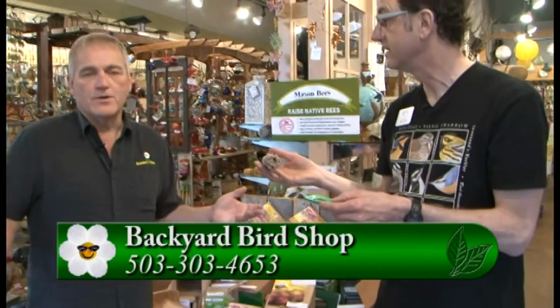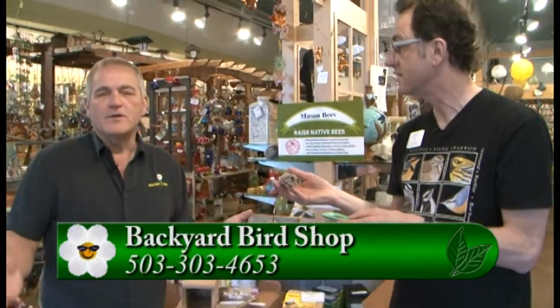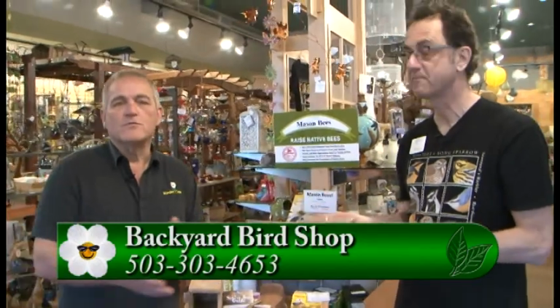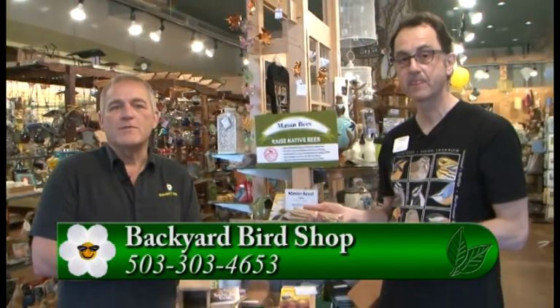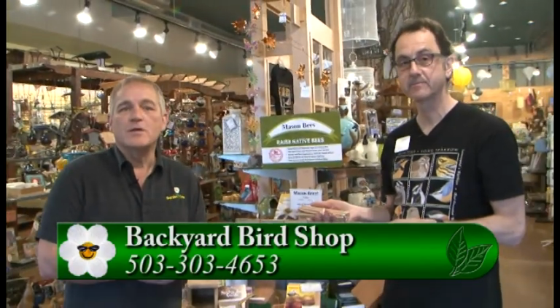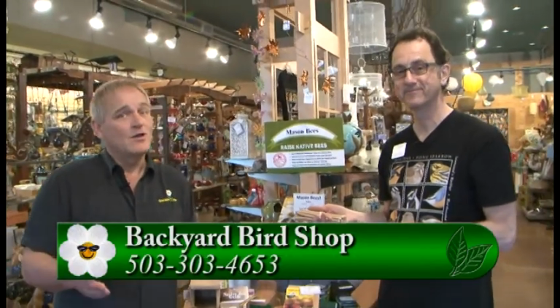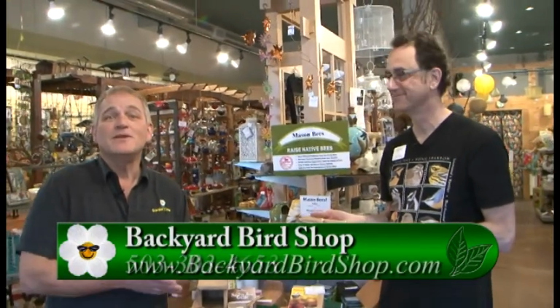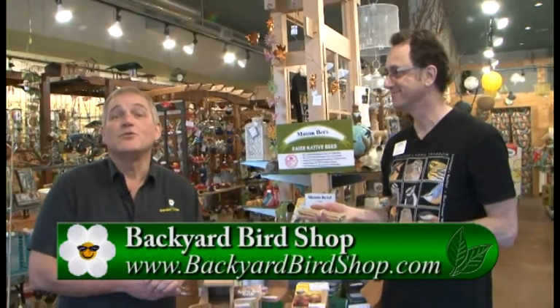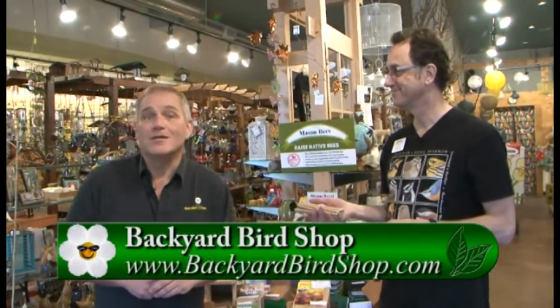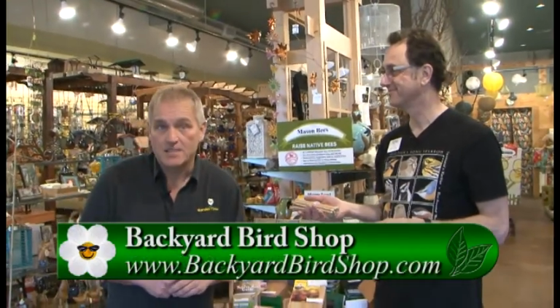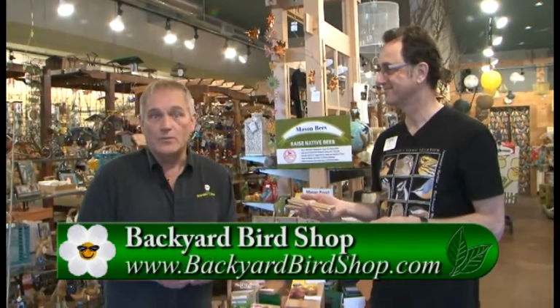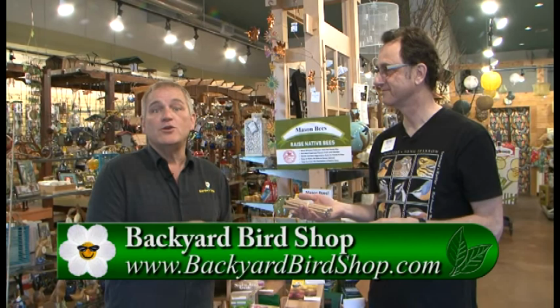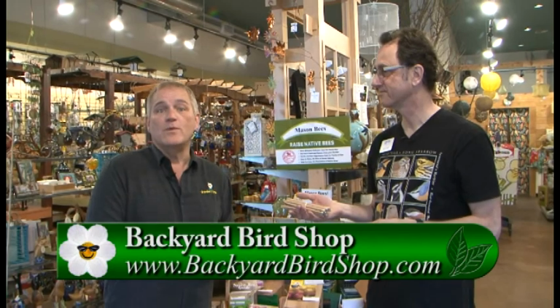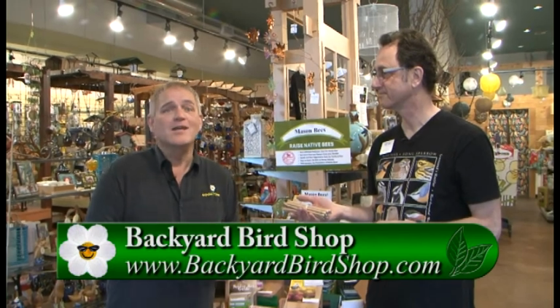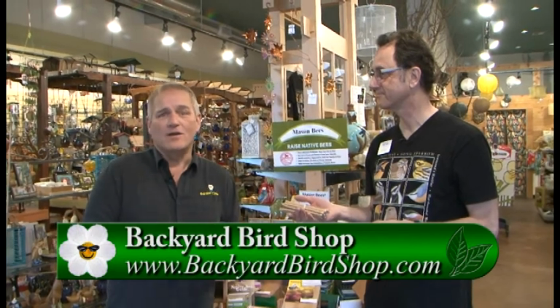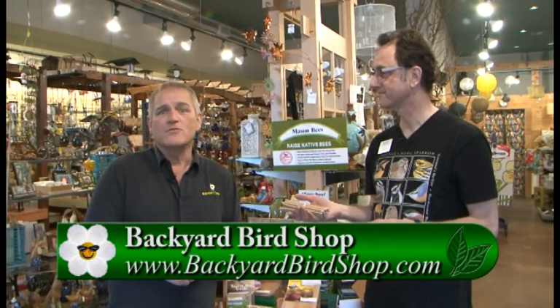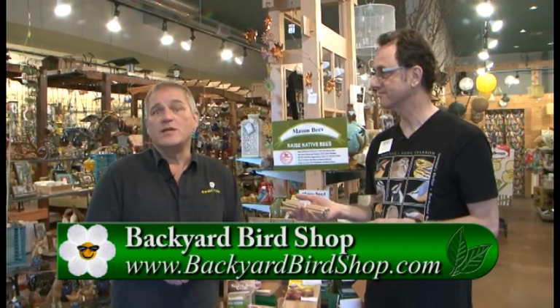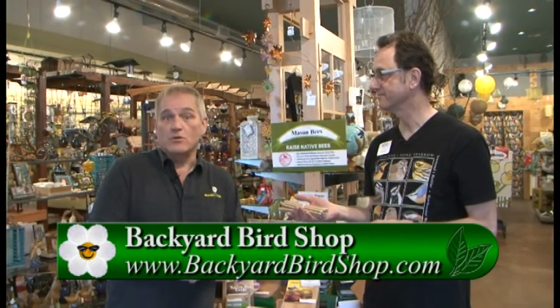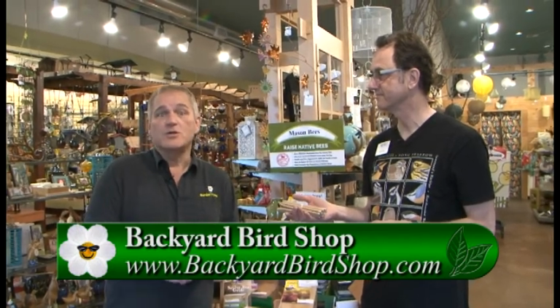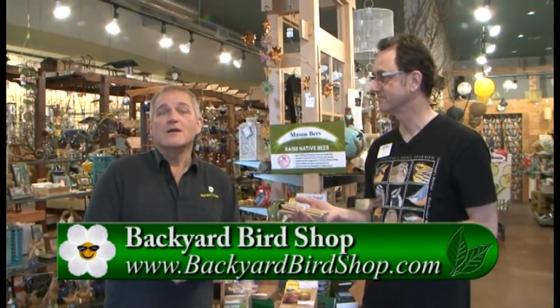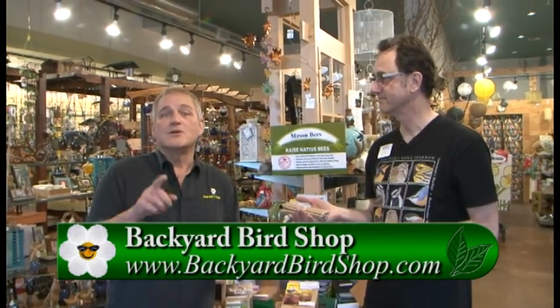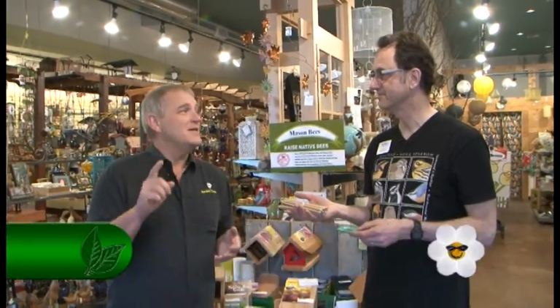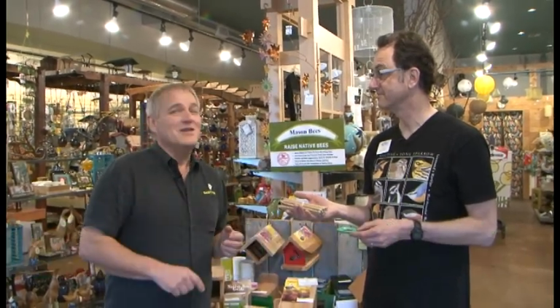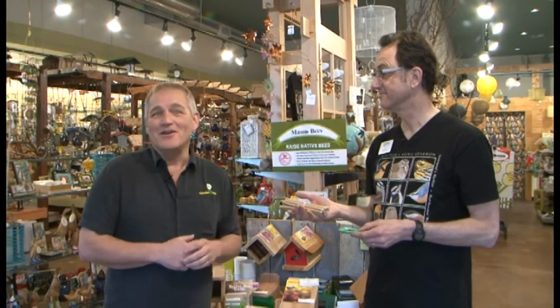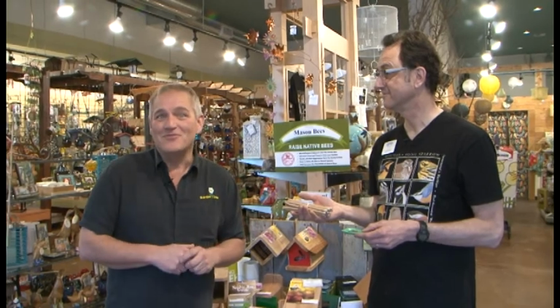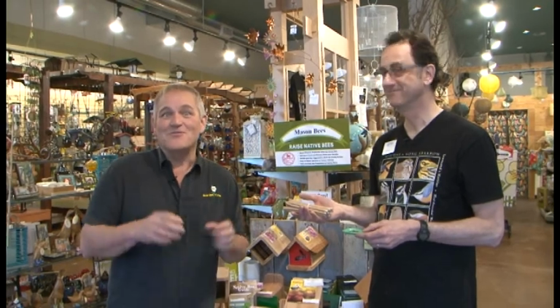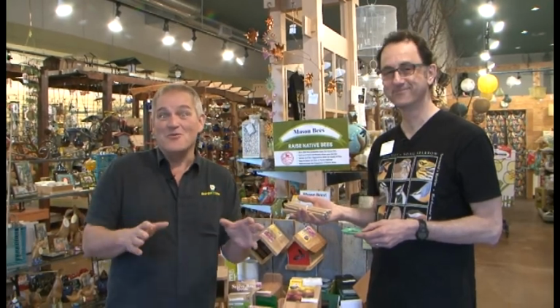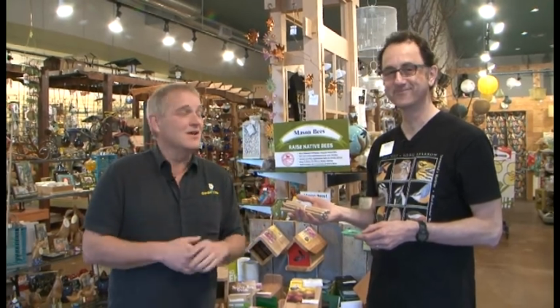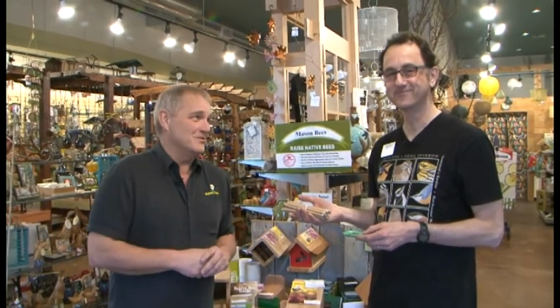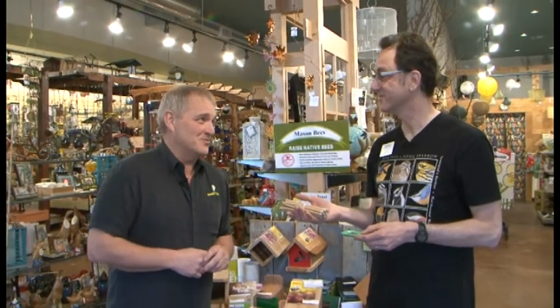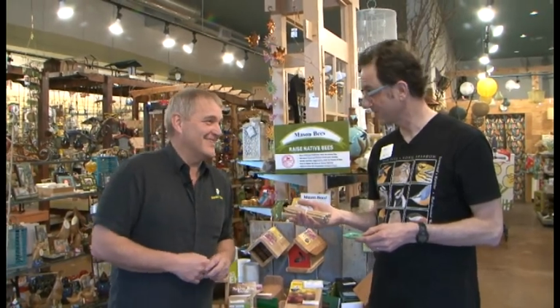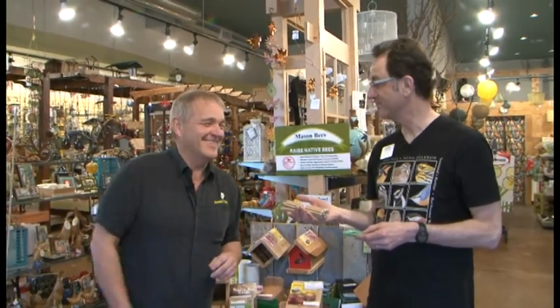For more information, we invite you to go to Gardentime.tv. We can click you over to their website to find all the information you need — where their locations are — so you can come and start a mason bee colony in your own garden. Thank you so much. You're very welcome. Thank you, William.